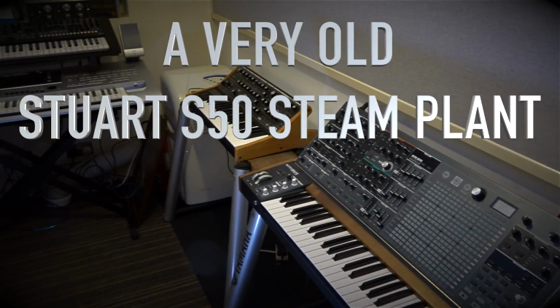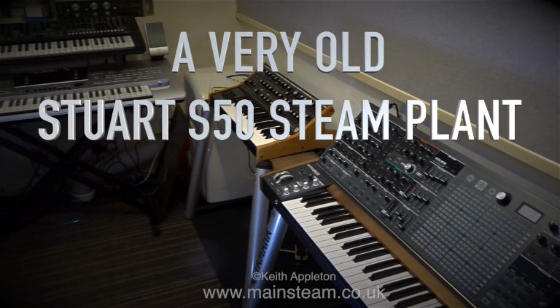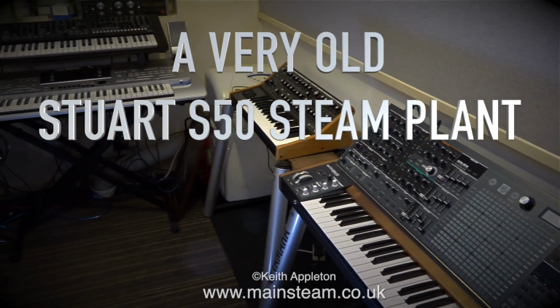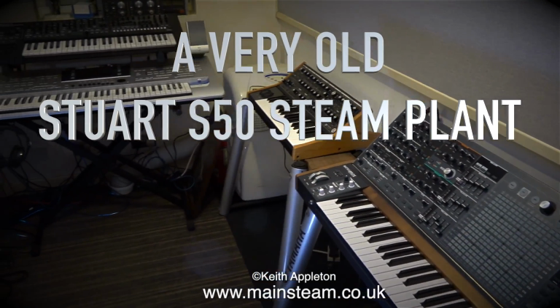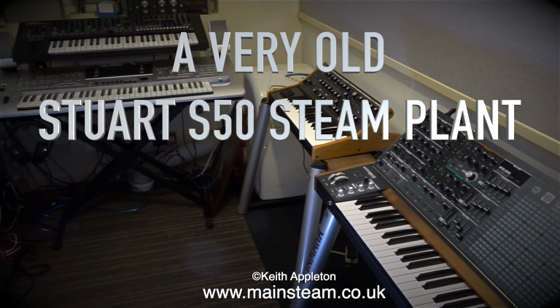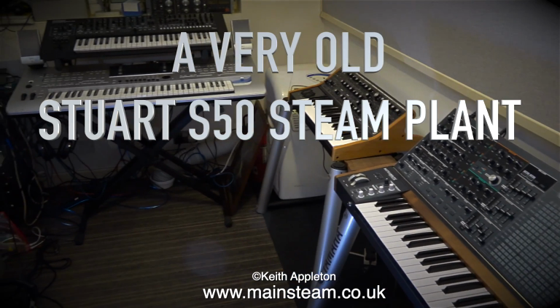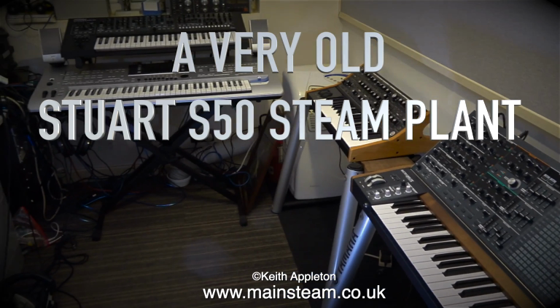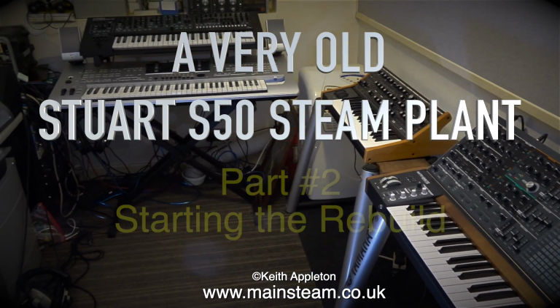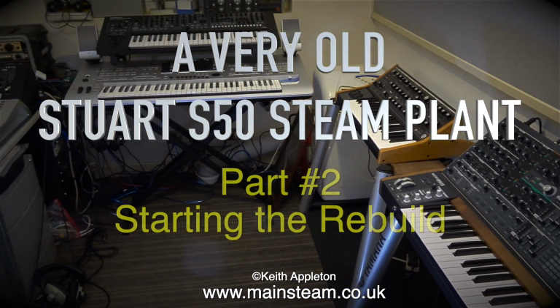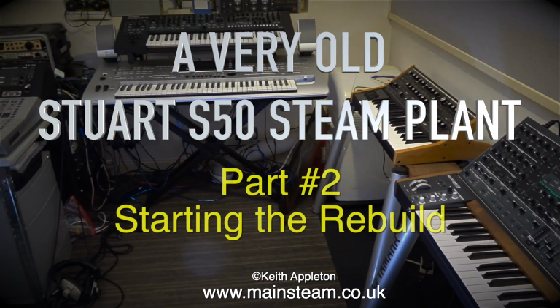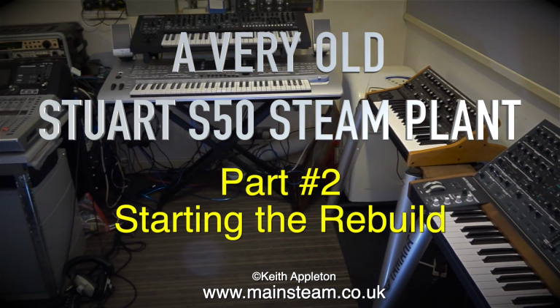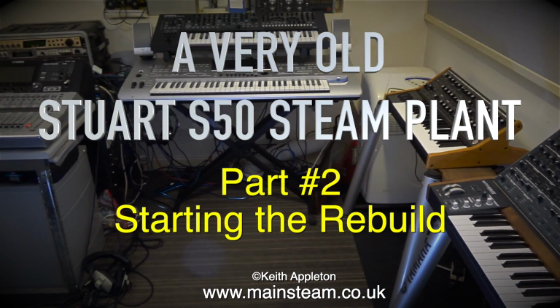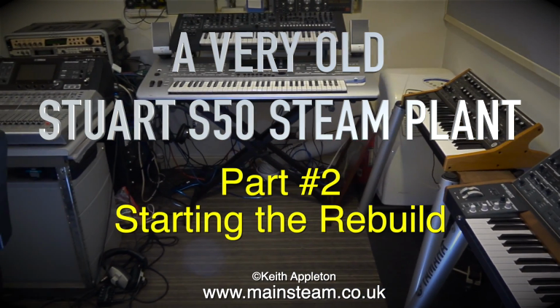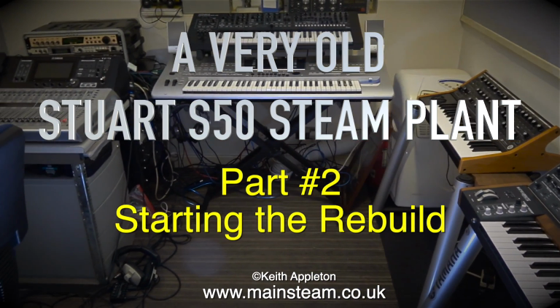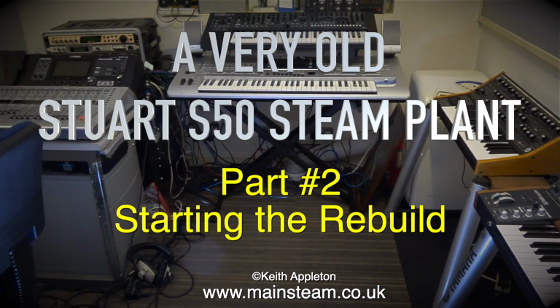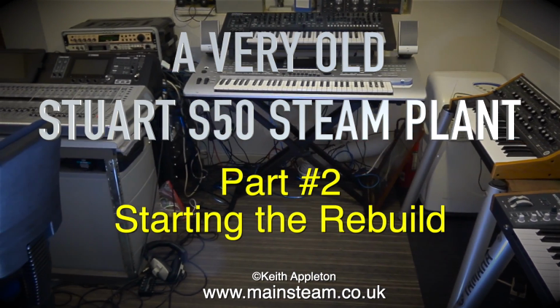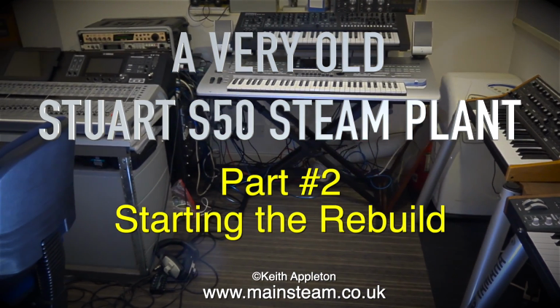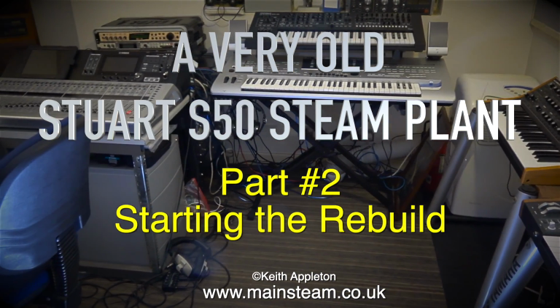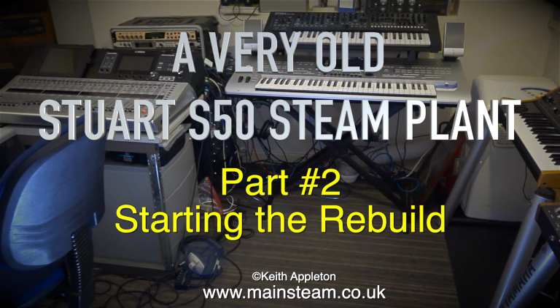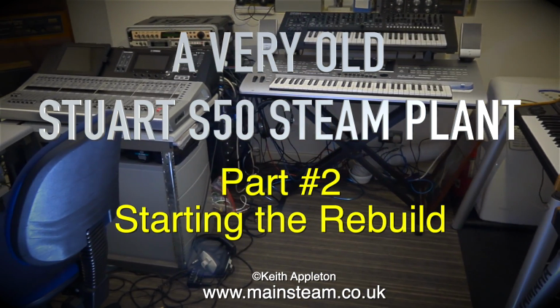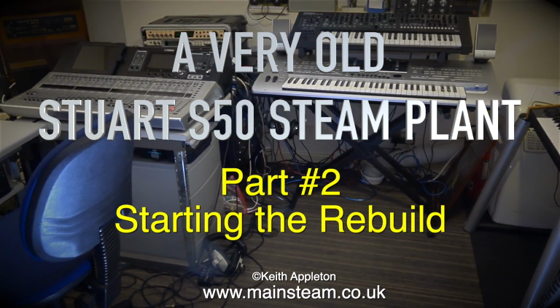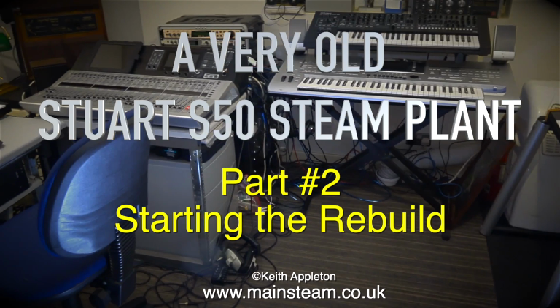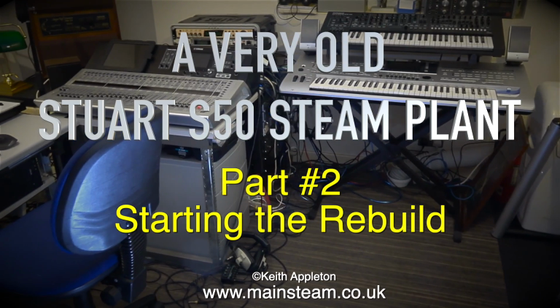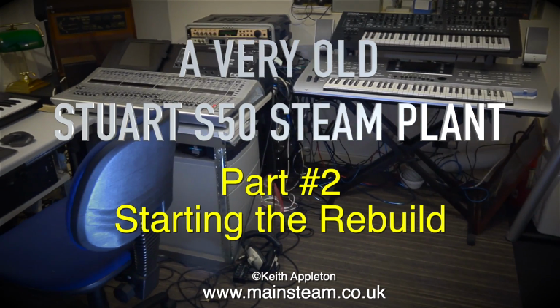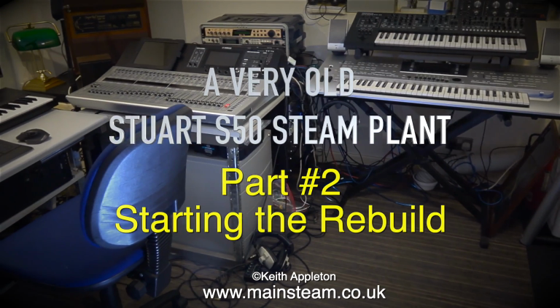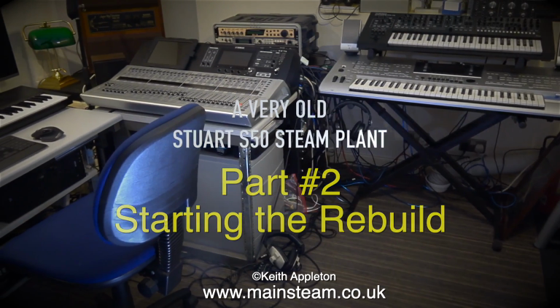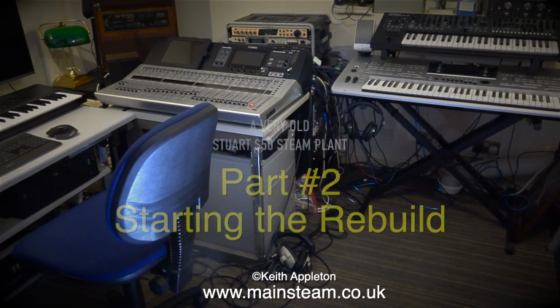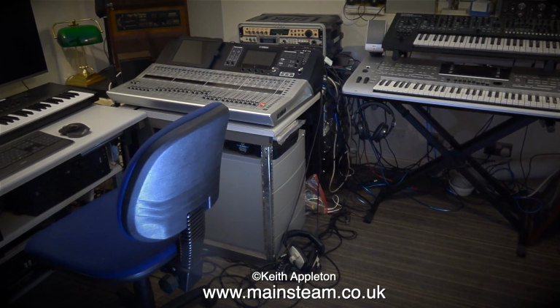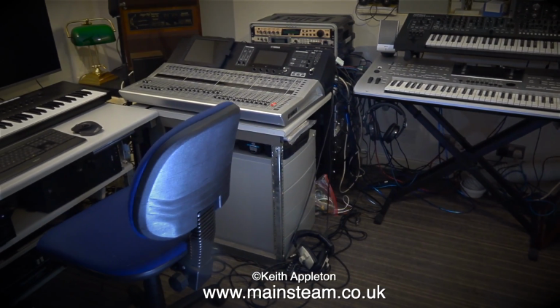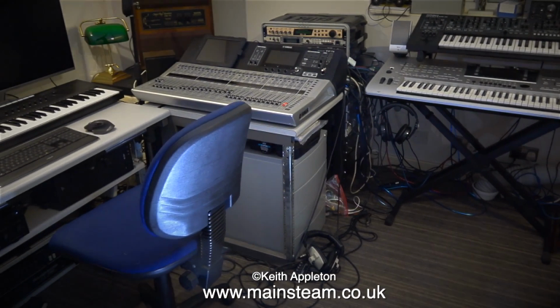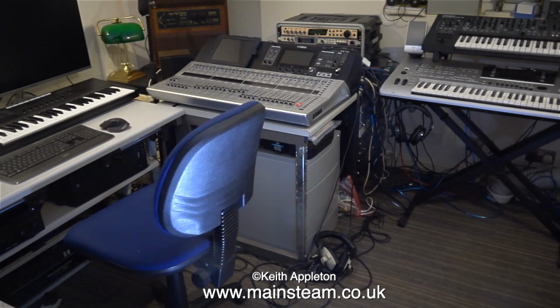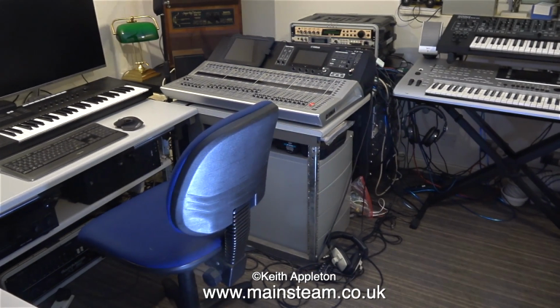A very old Stuart S50 steam plant — this is Part 2, starting the rebuild. And it's not the only thing that I'm rebuilding; I'm totally rebuilding my recording studio.